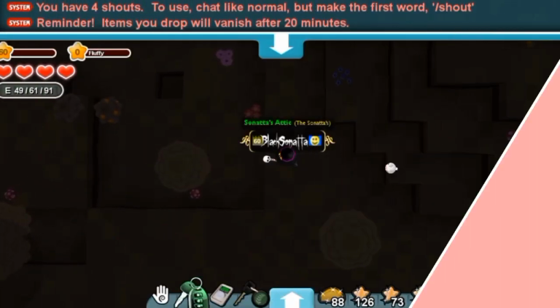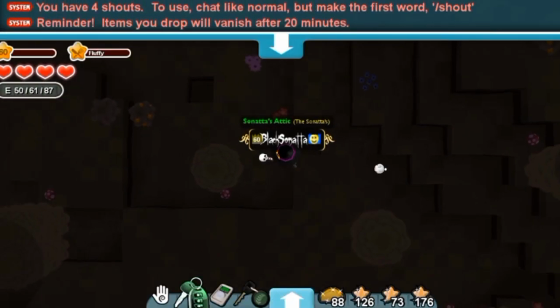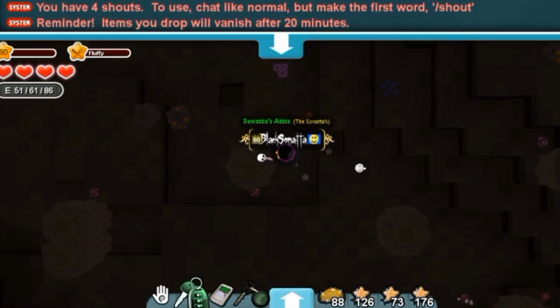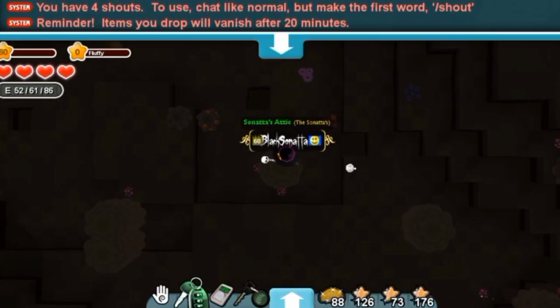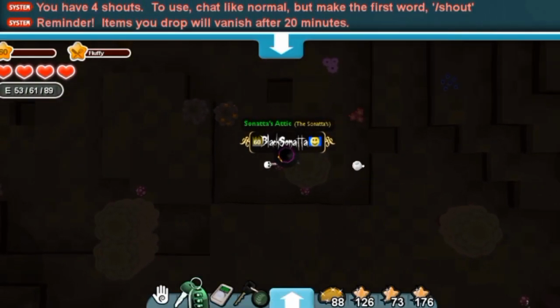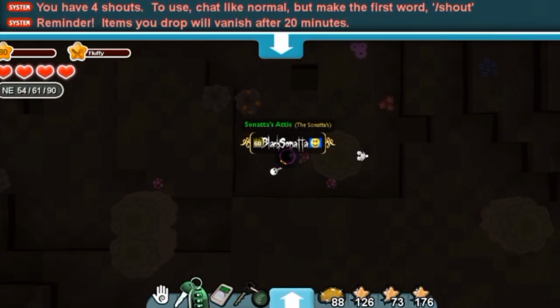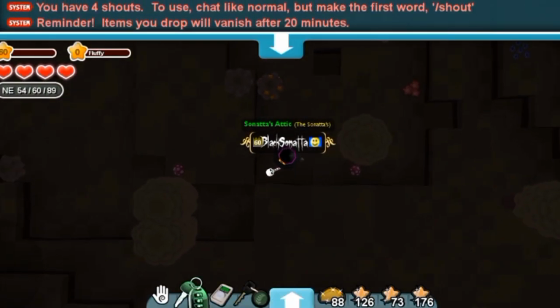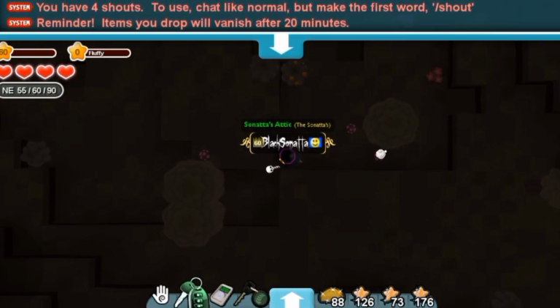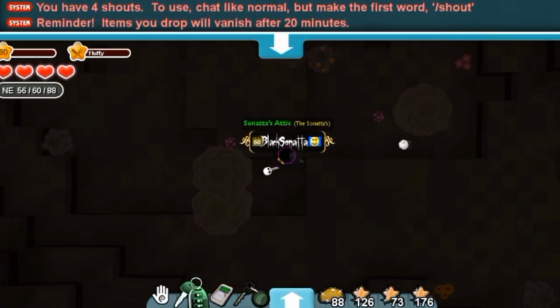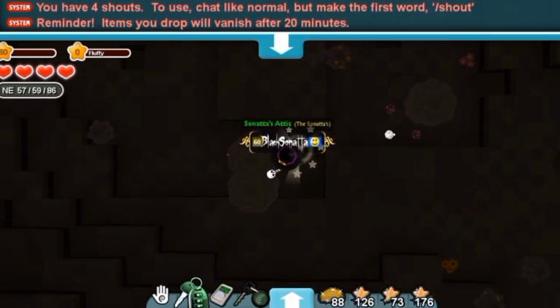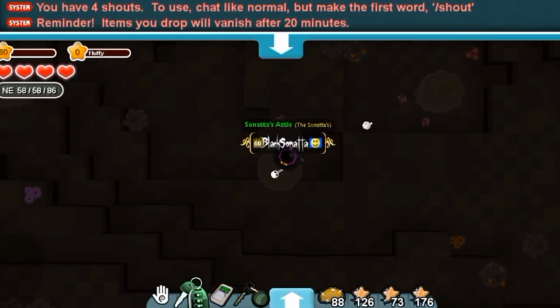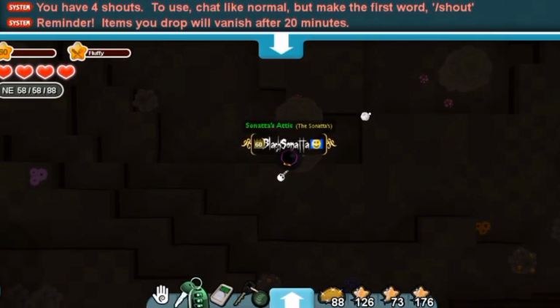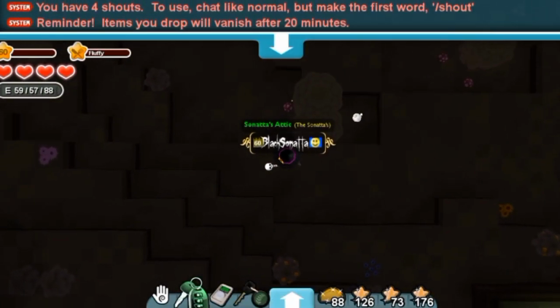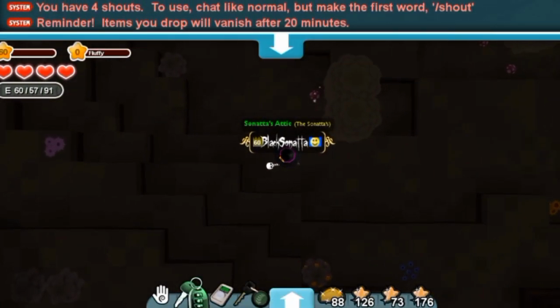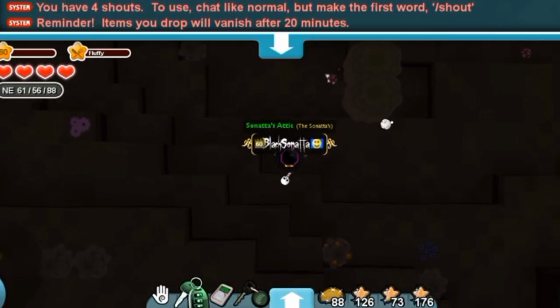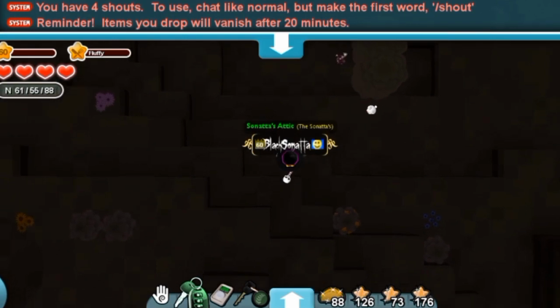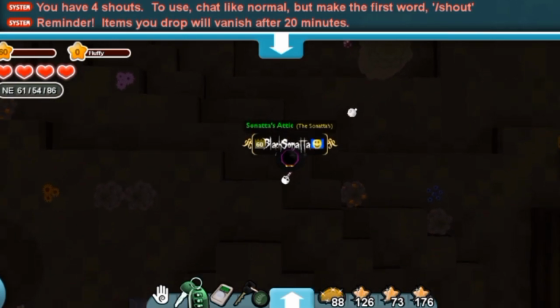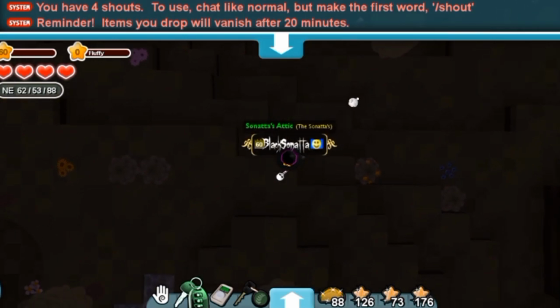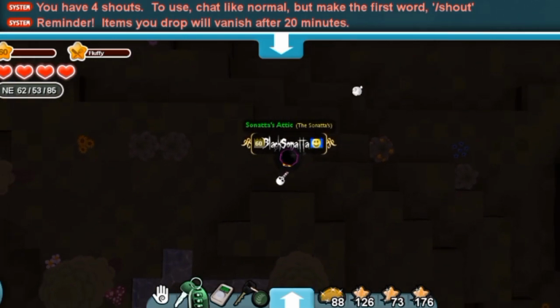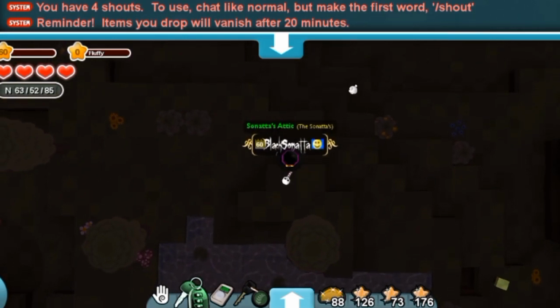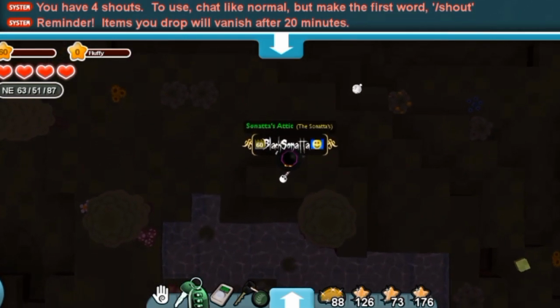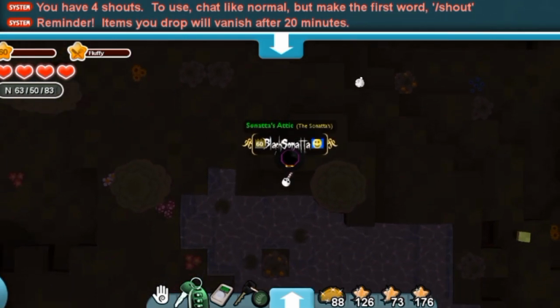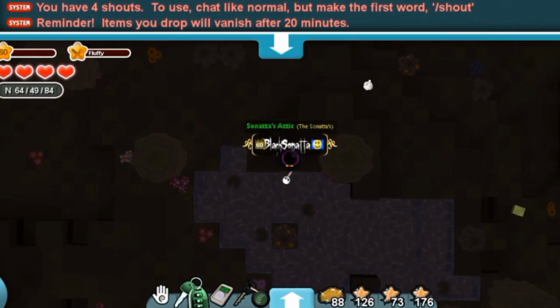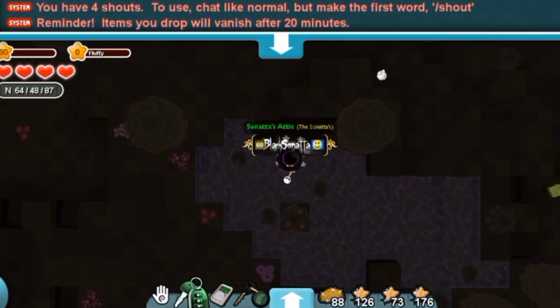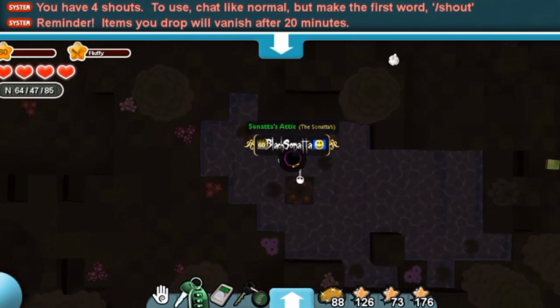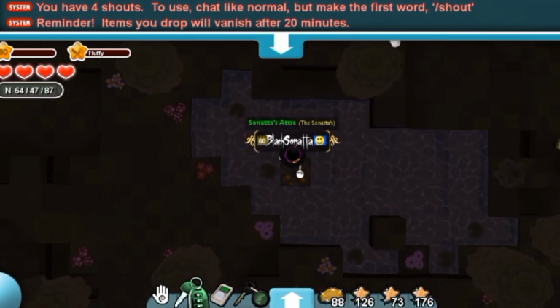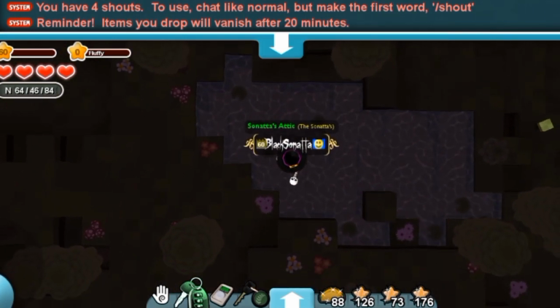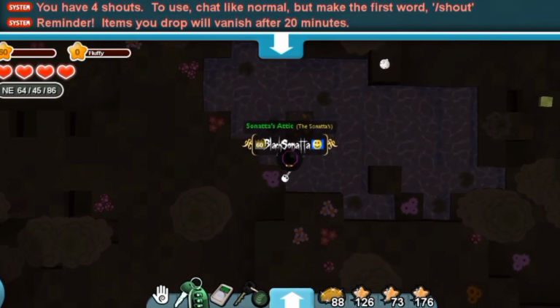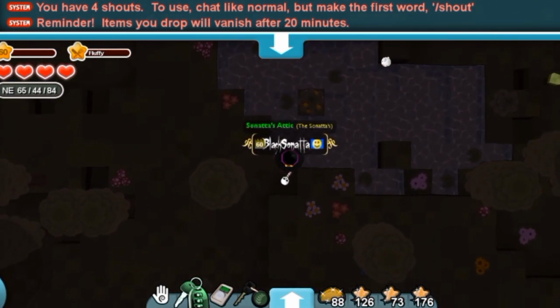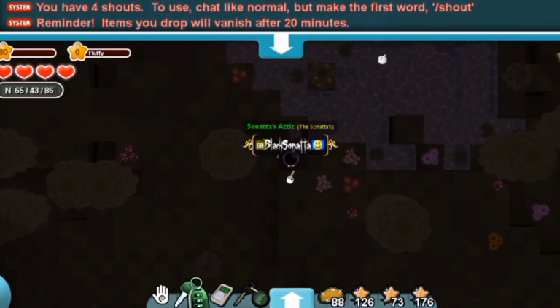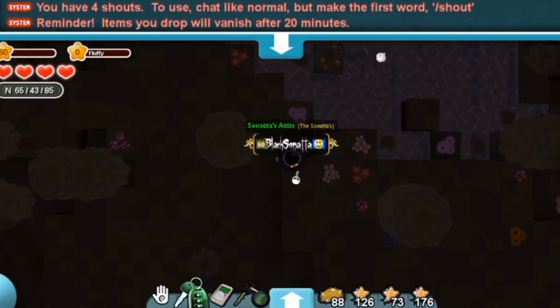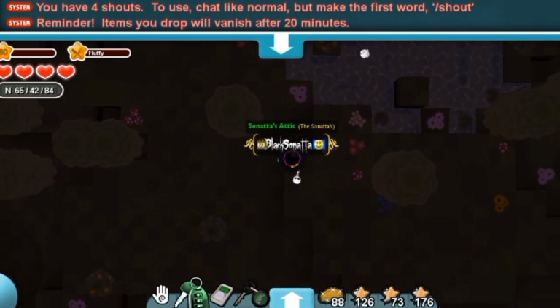So this event consists of you finding ghosts and killing them, so that you can get these ghost soul items. By doing that, these ghost souls can later be exchanged for a set of new emojis that you will be able to use.